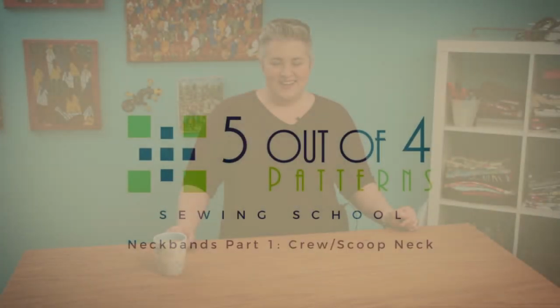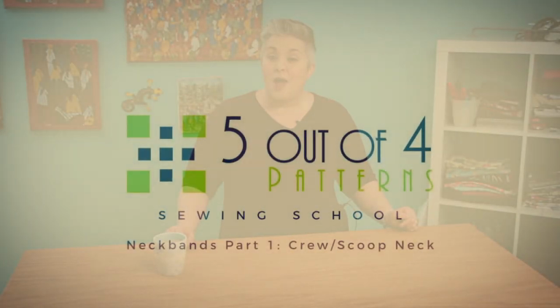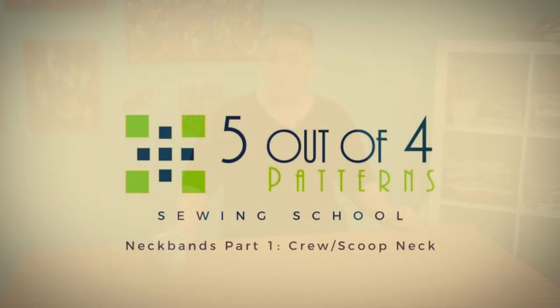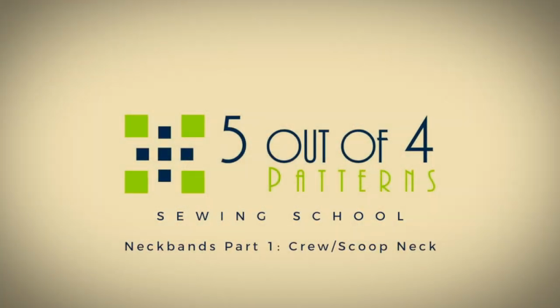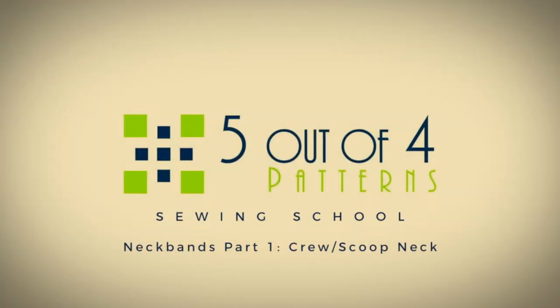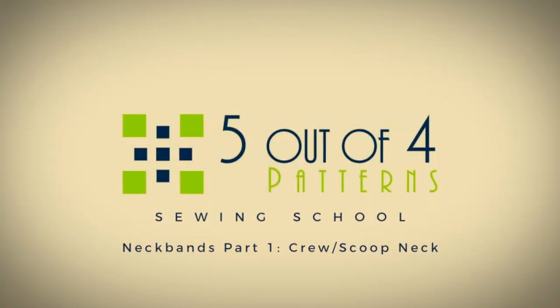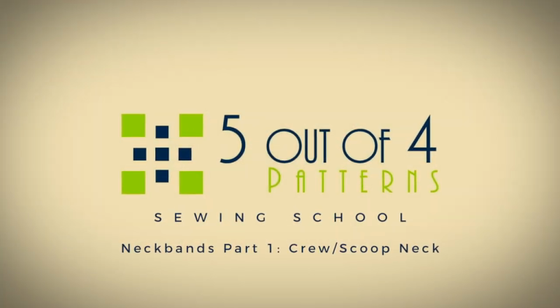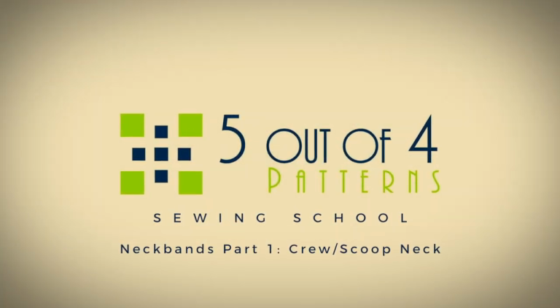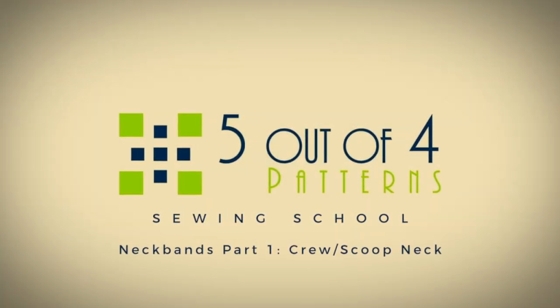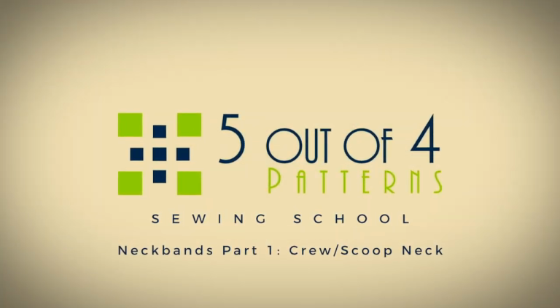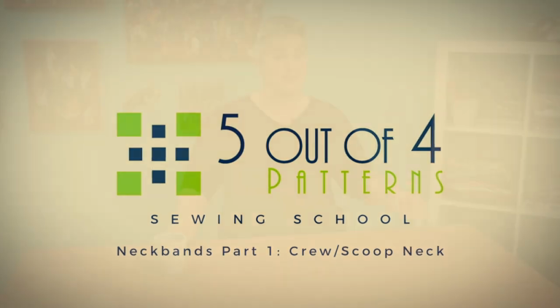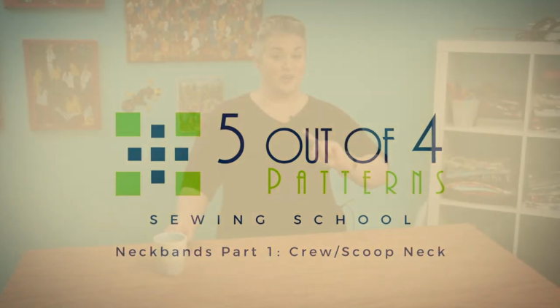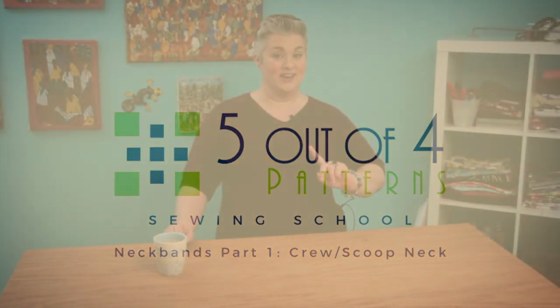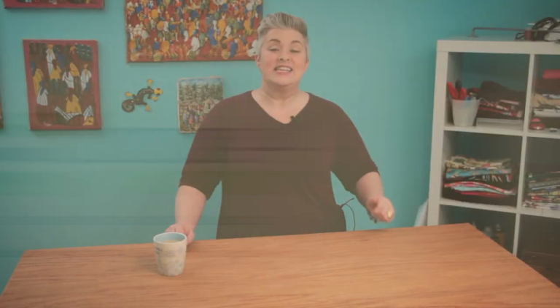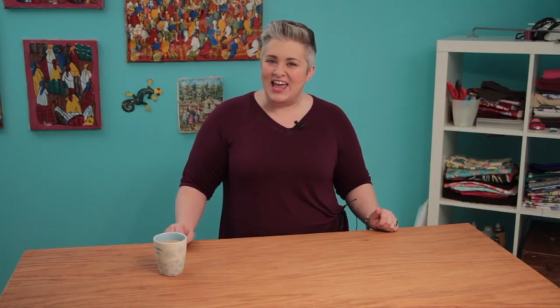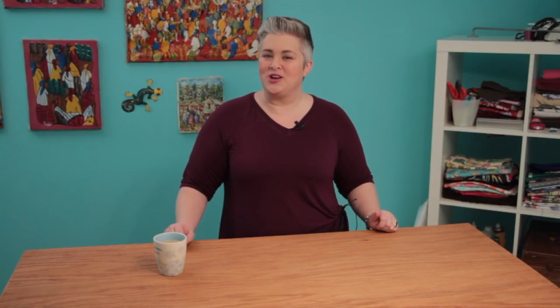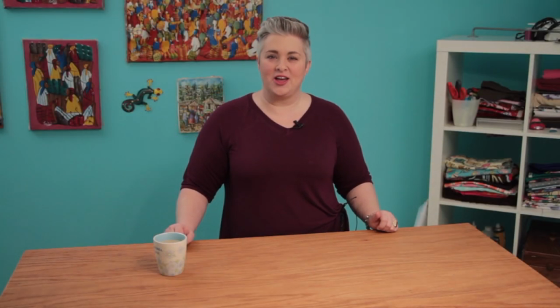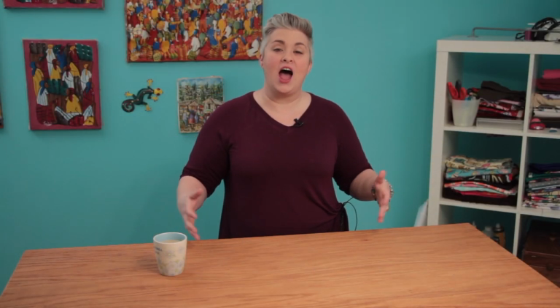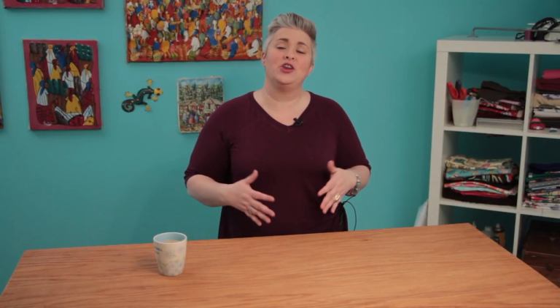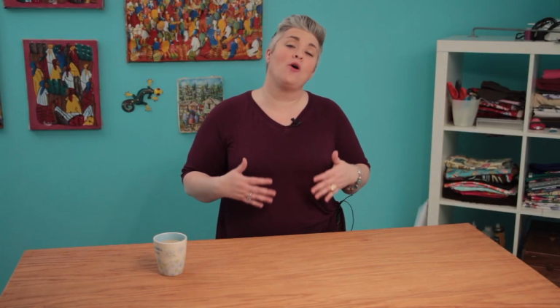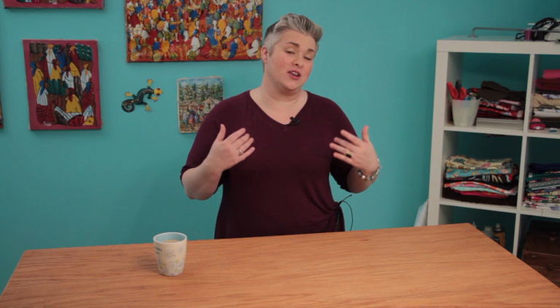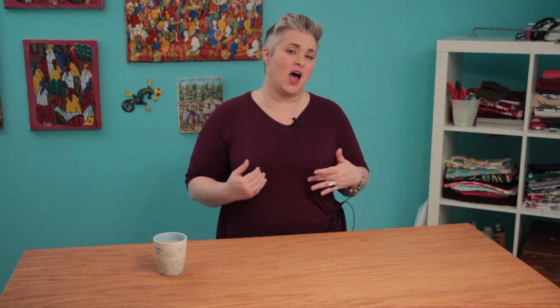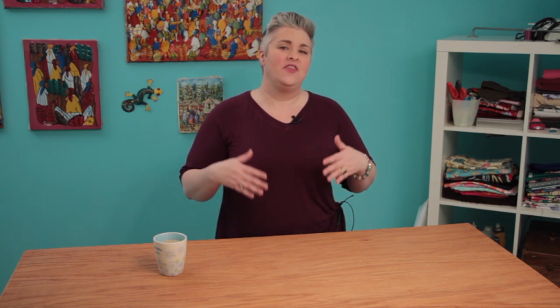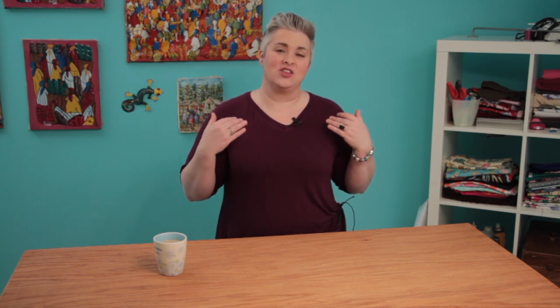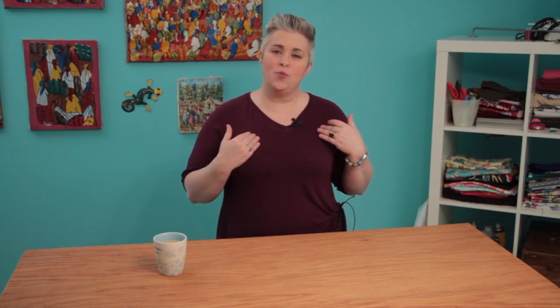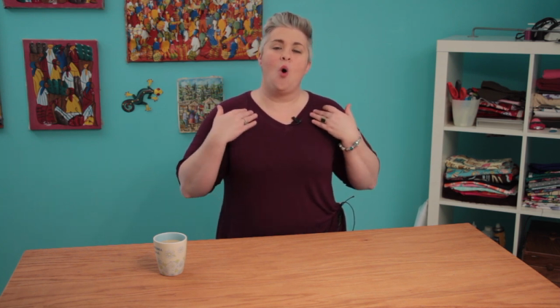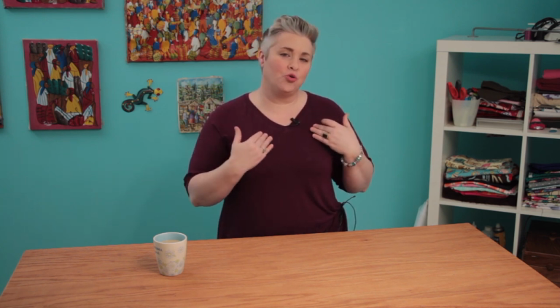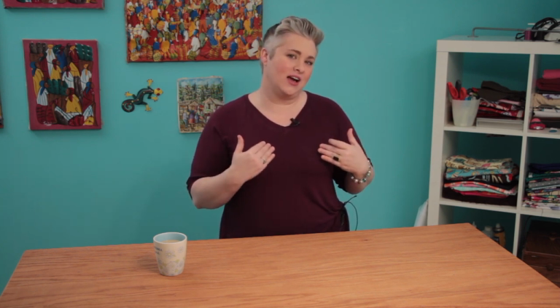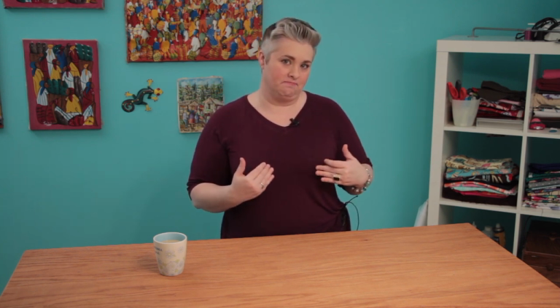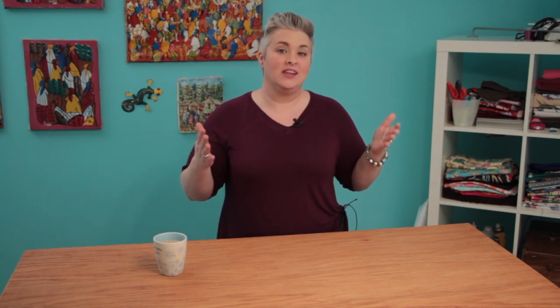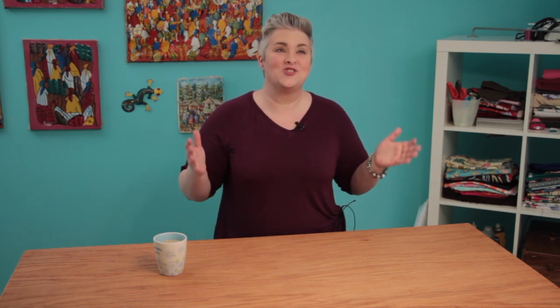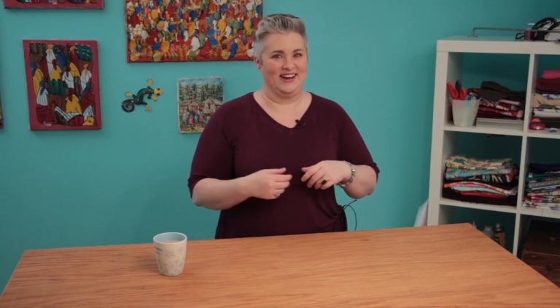Hi, I'm Laura from 5 Out of 4 Patterns, and welcome to Sewing School Neck Bands Part 1. Today we're going to be talking about how to finish your favorite knit top that has a scoop or crew neckline. Let's jump right in.